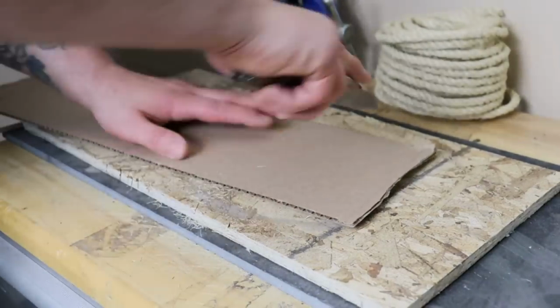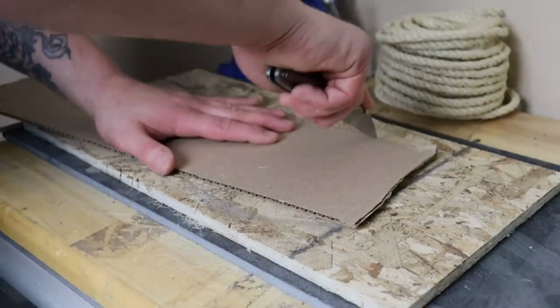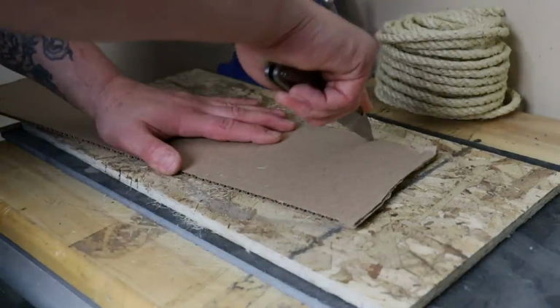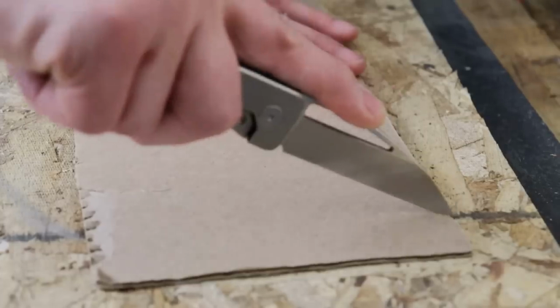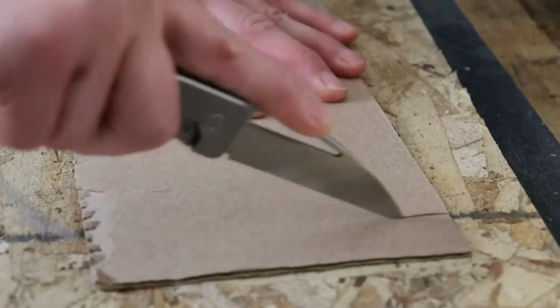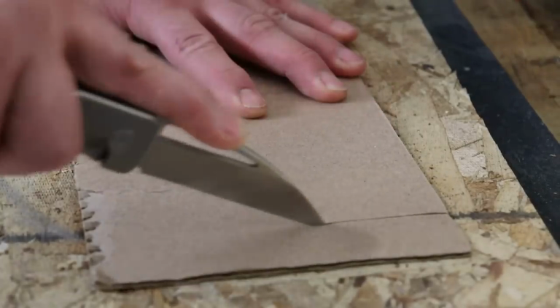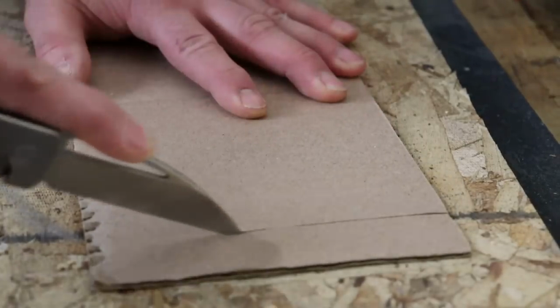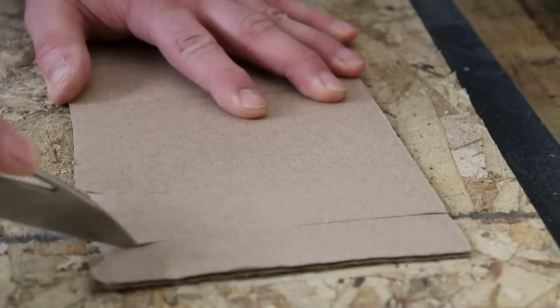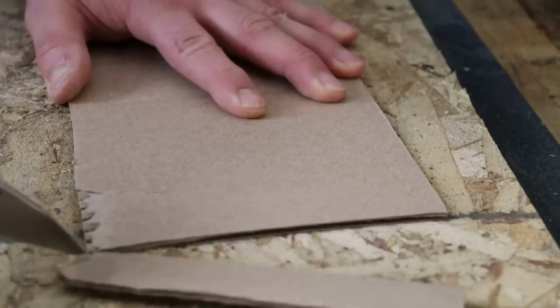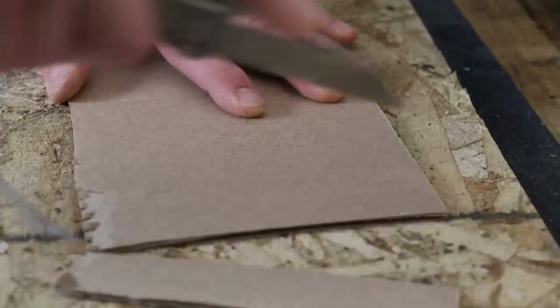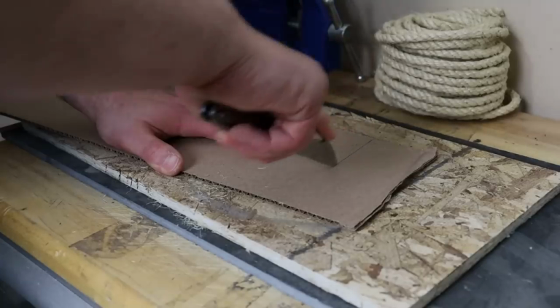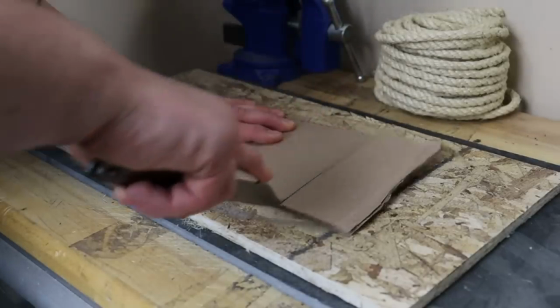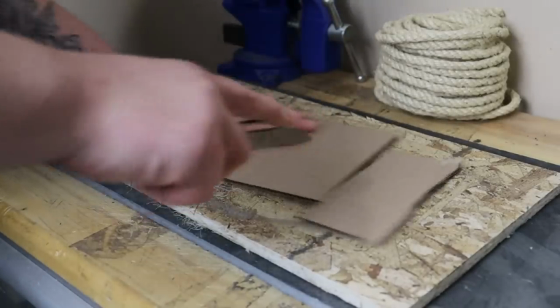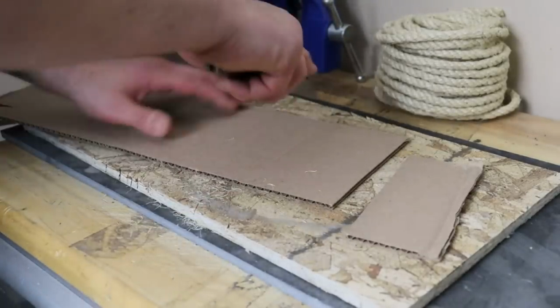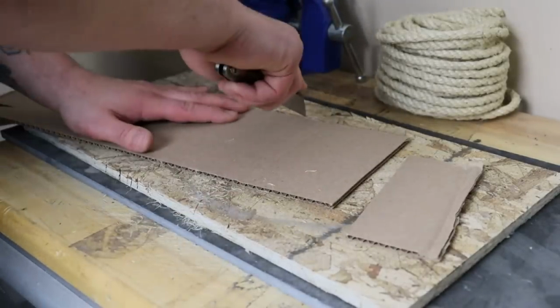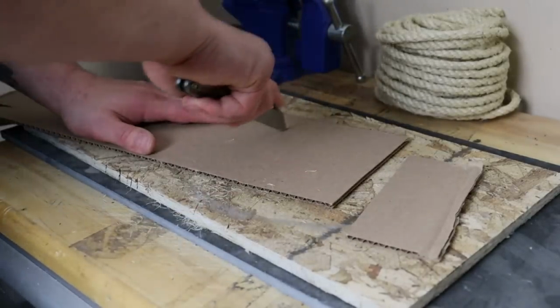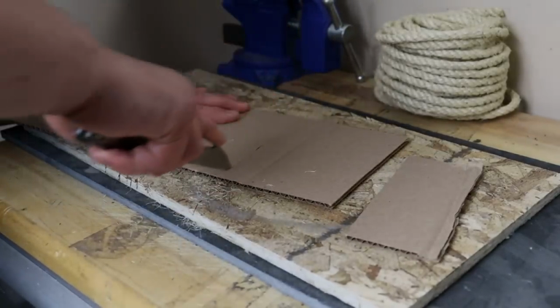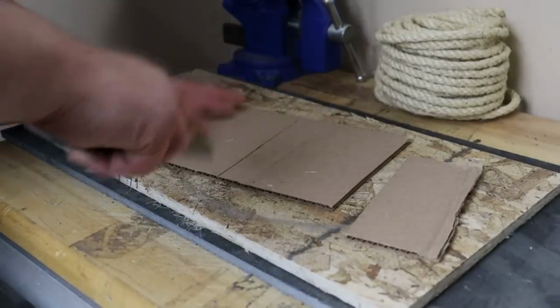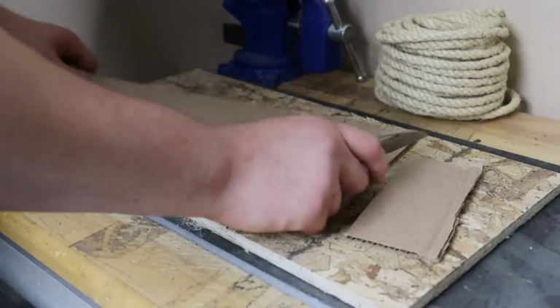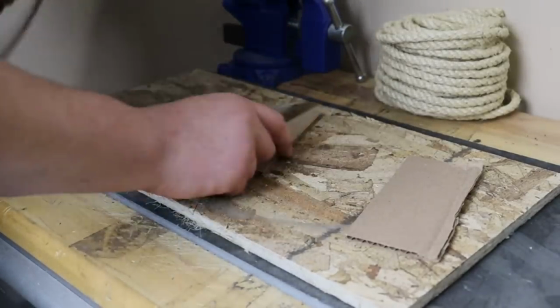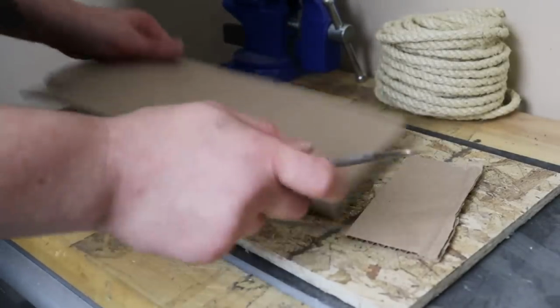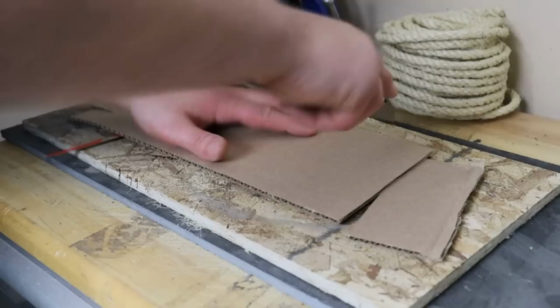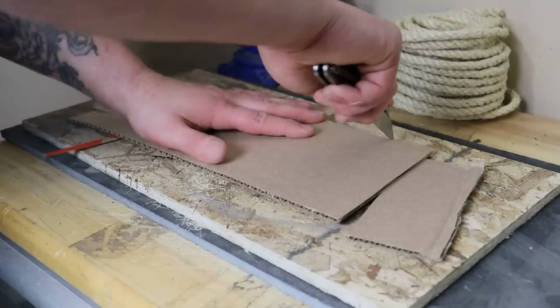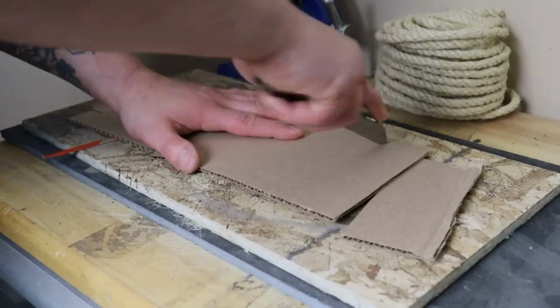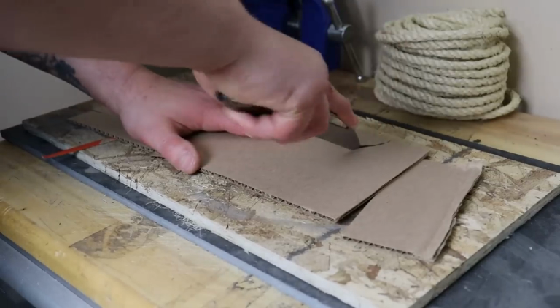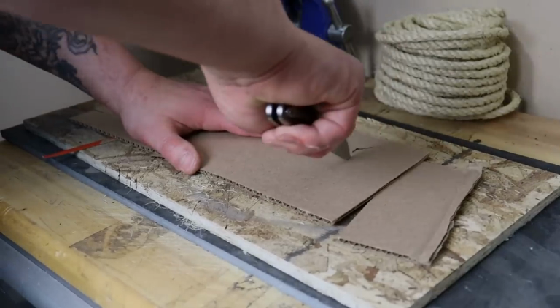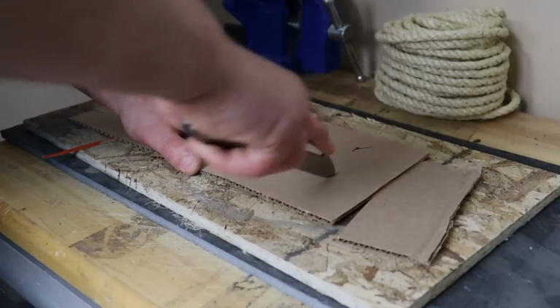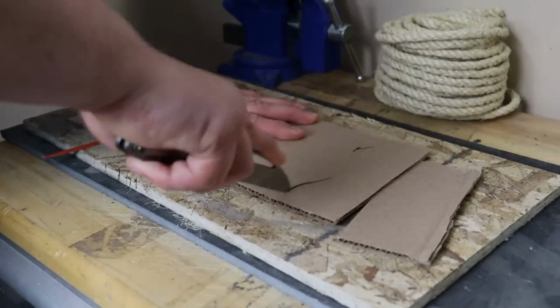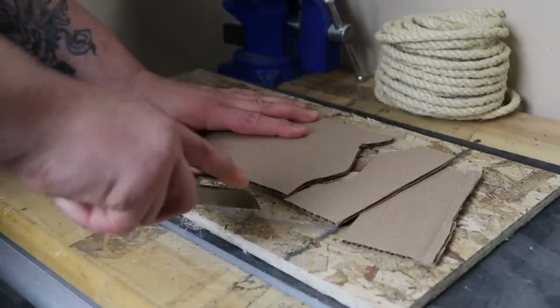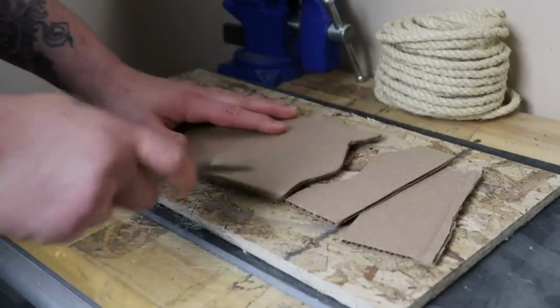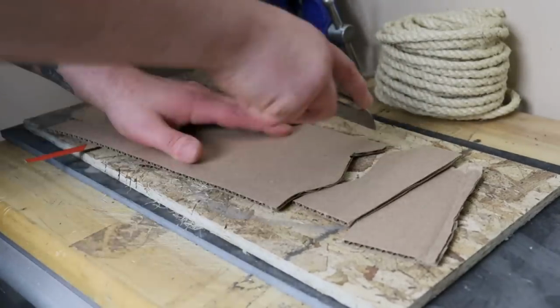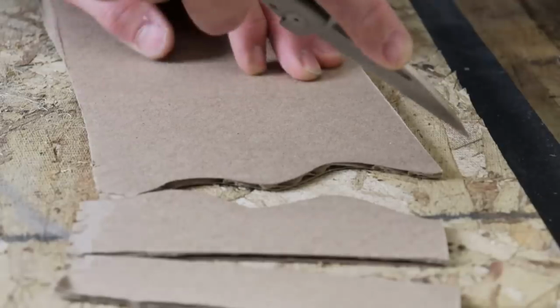Today we're talking about Wharncliffe knives. We're going to talk about seven different Wharncliffe knives because Wharncliffe knives happen to be the most utilitarian blade shape you can get for everyday carry purposes.